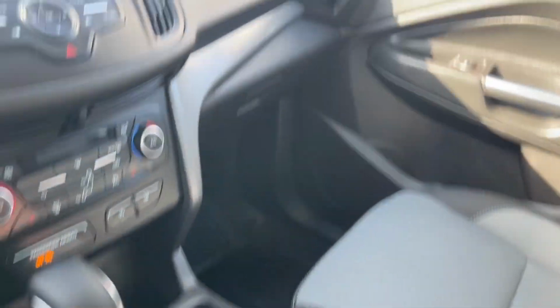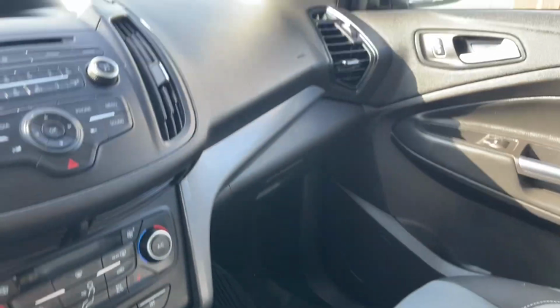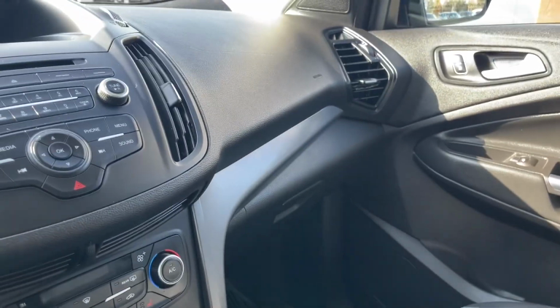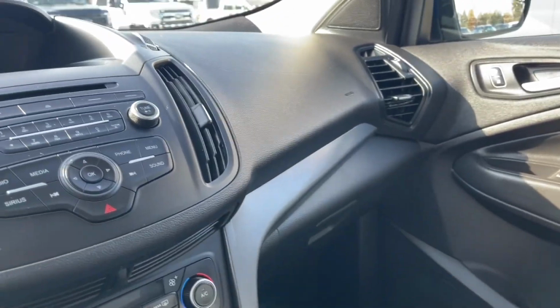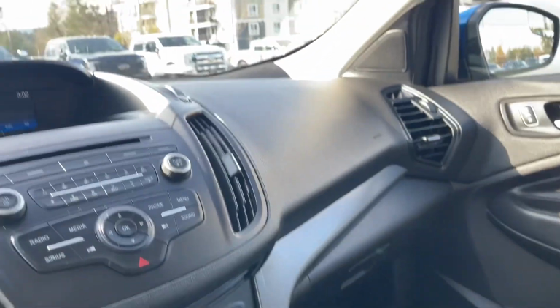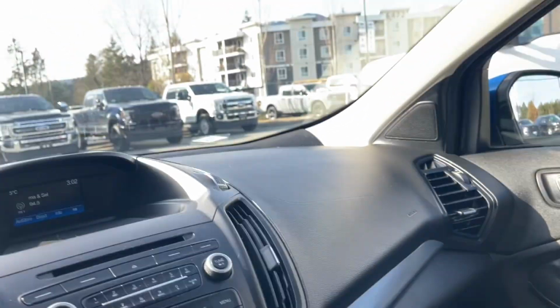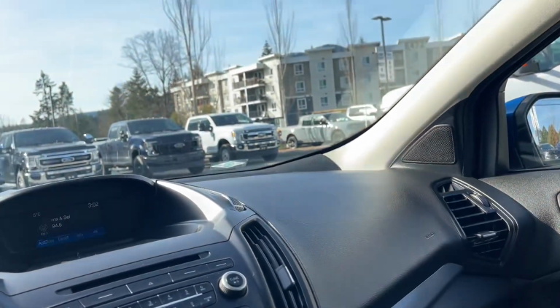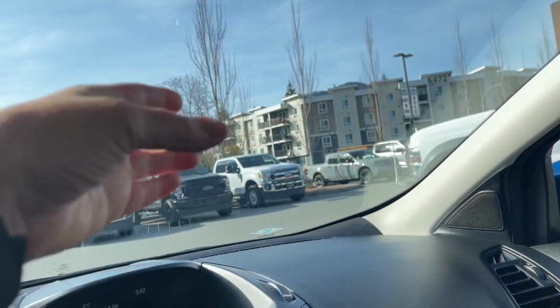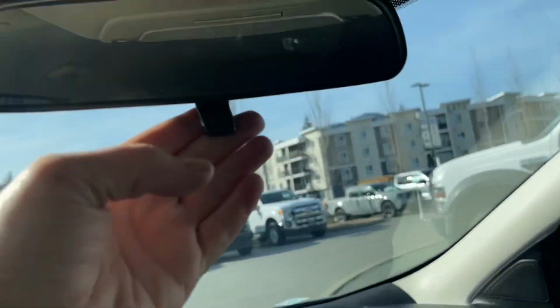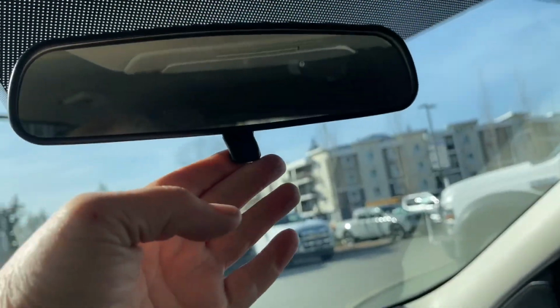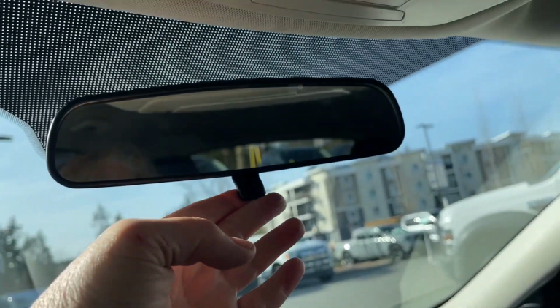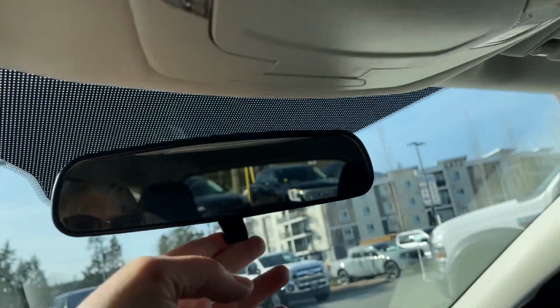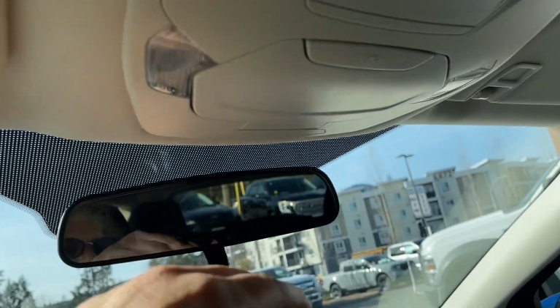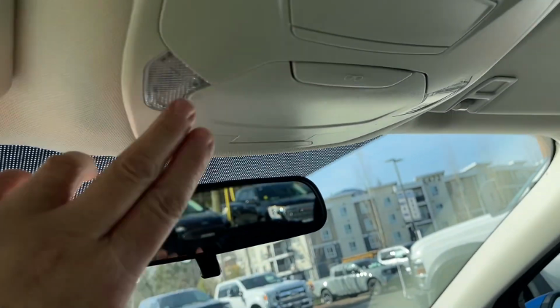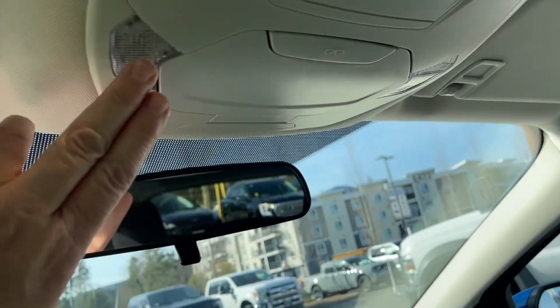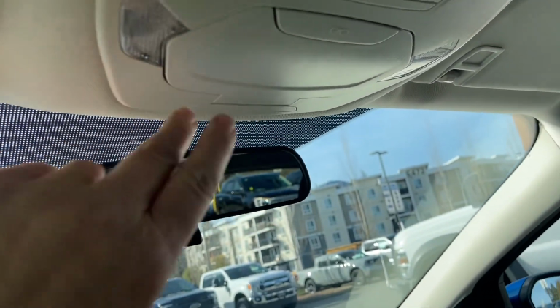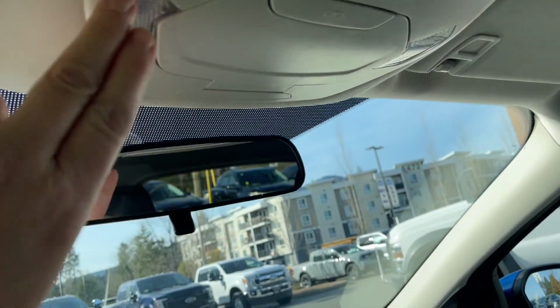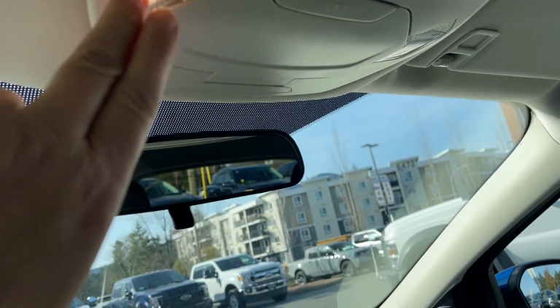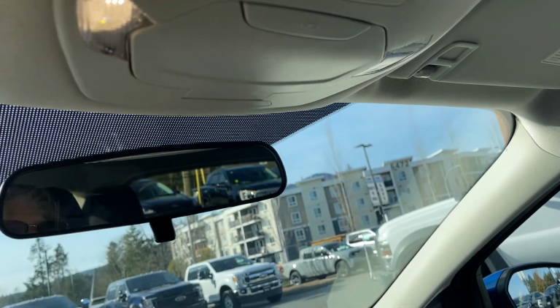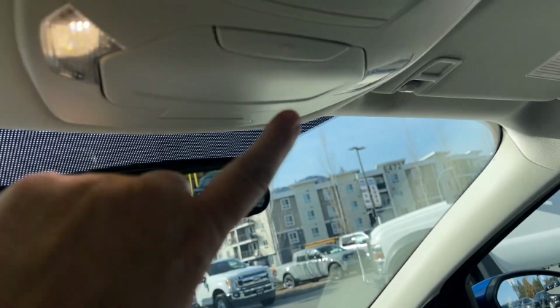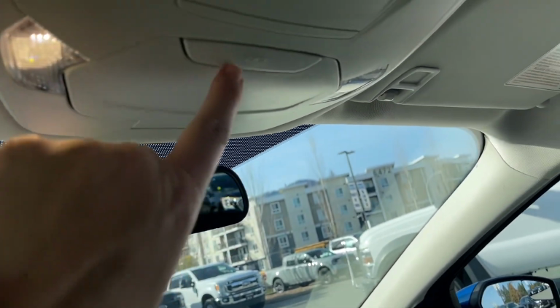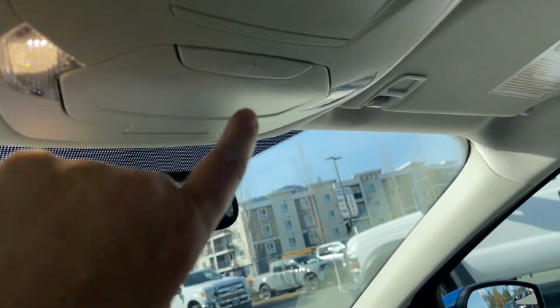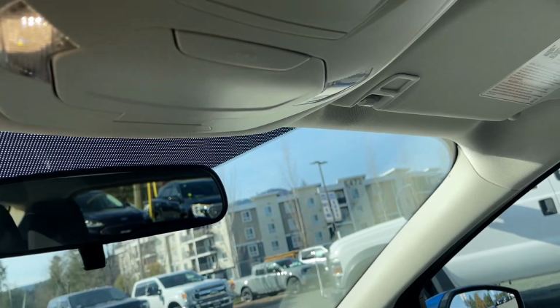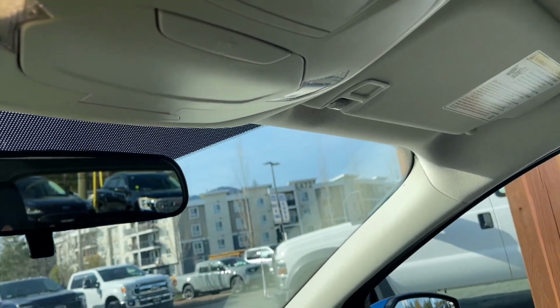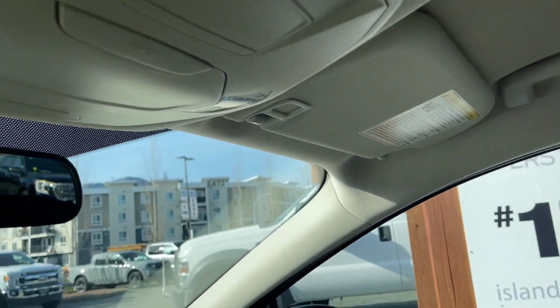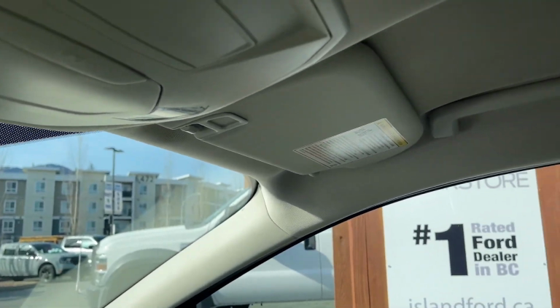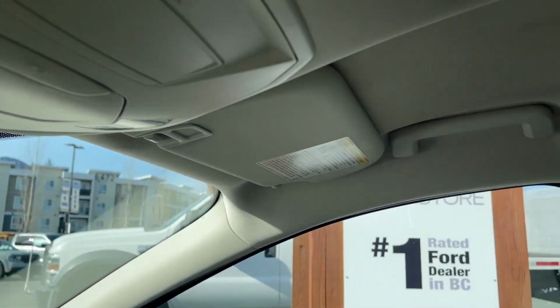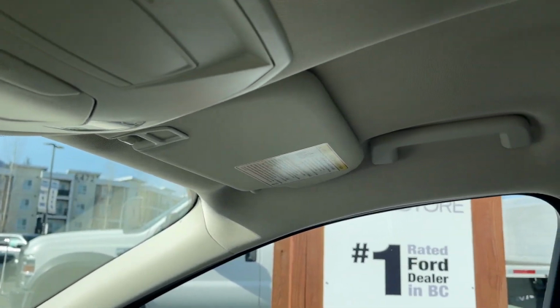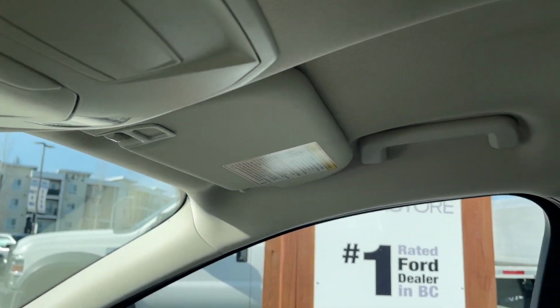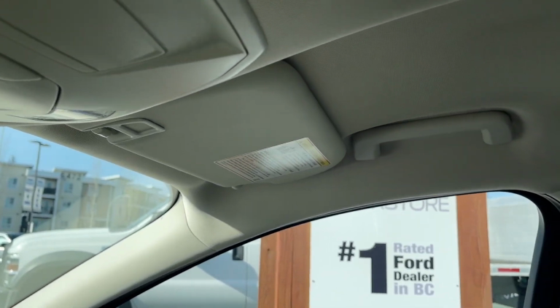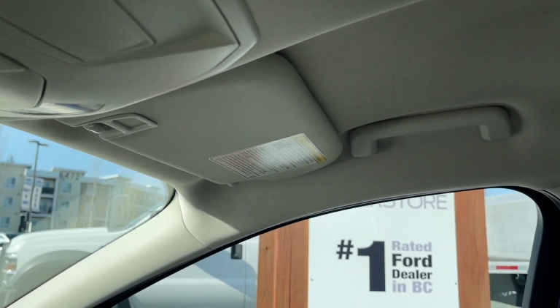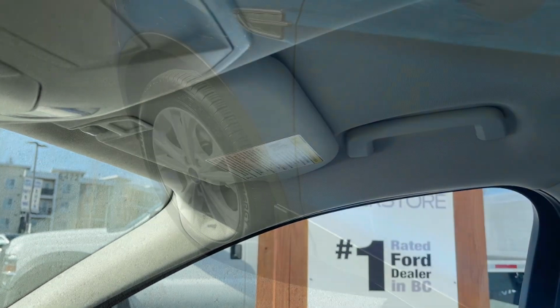Off to the side is a glove compartment, and then you have a manually dimming rear-view mirror, your lighting controls, a sunglass holder, and there's a grab handle on the passenger side just making it easier to get in.